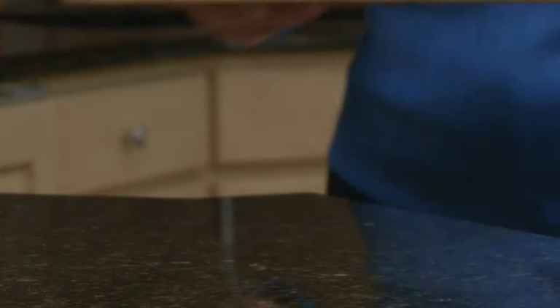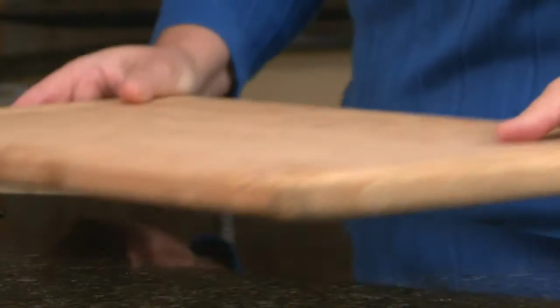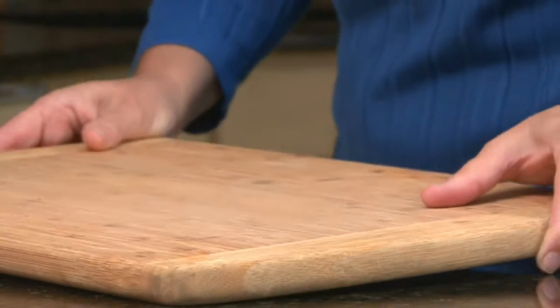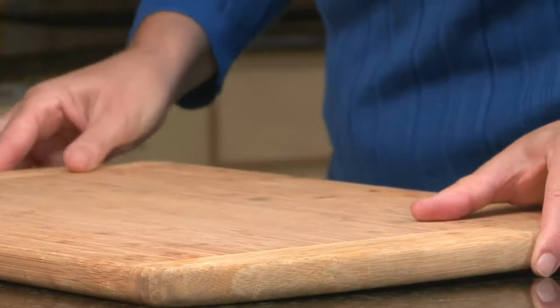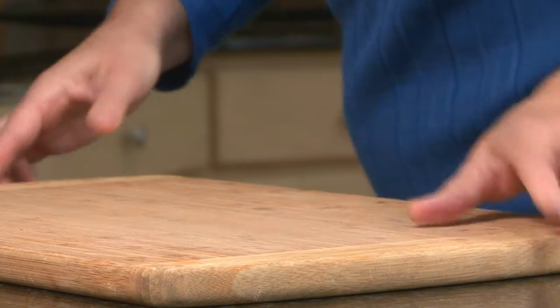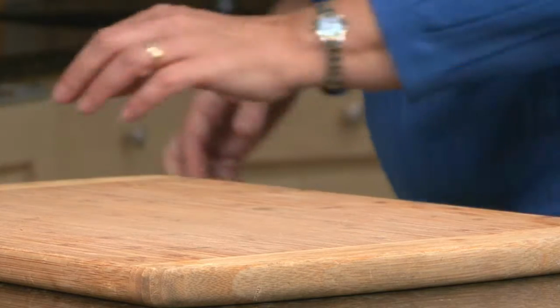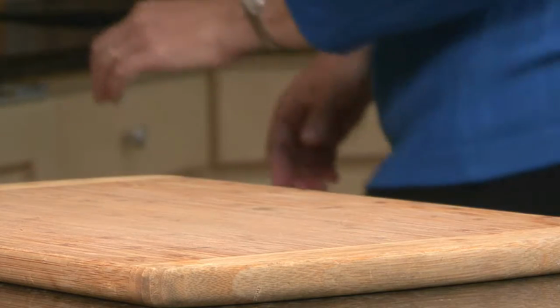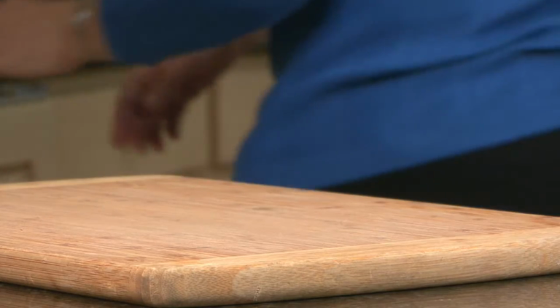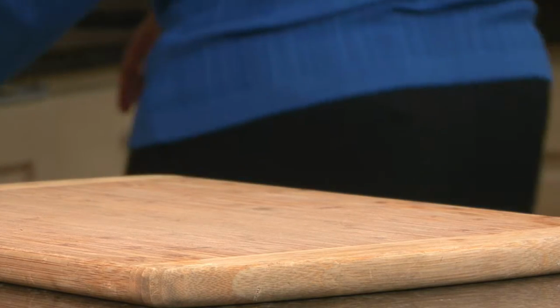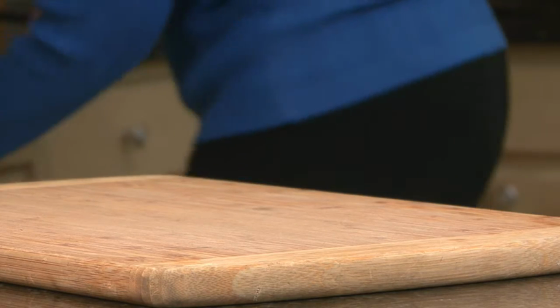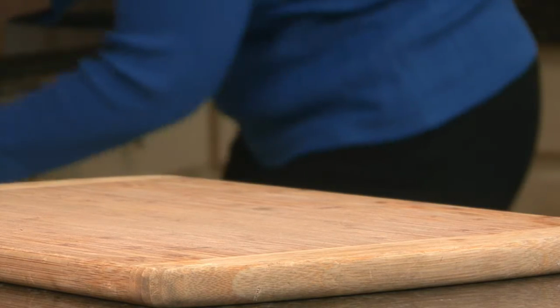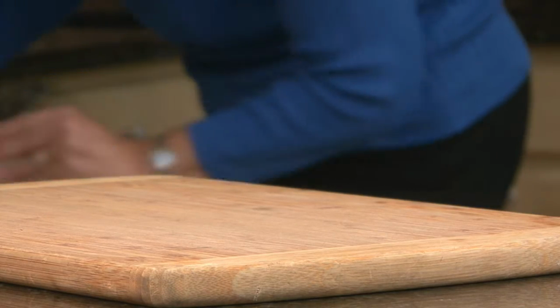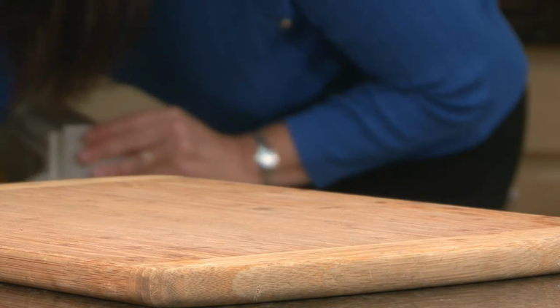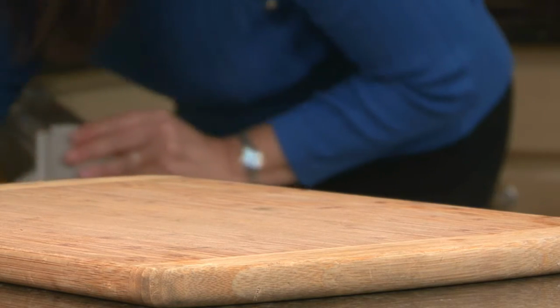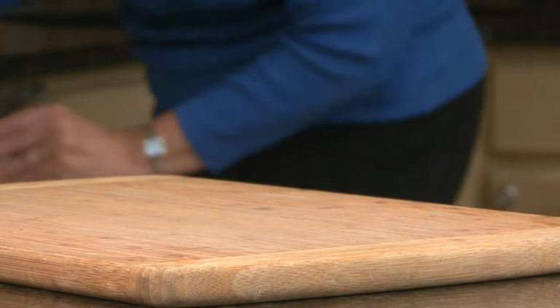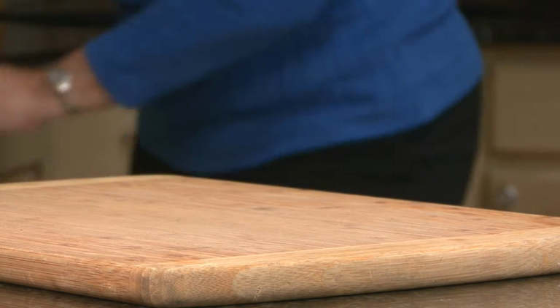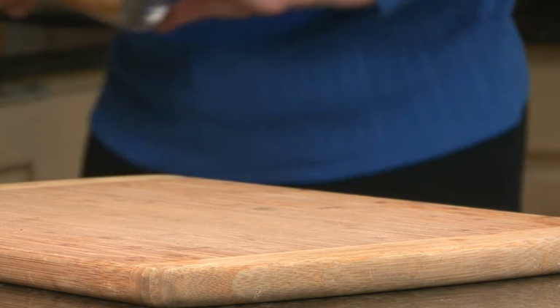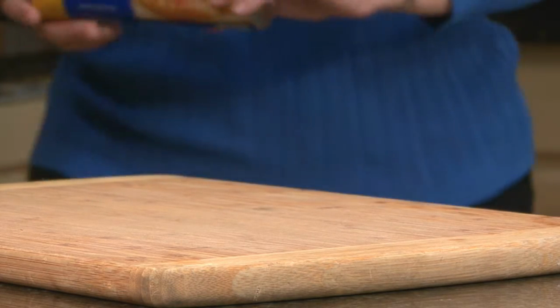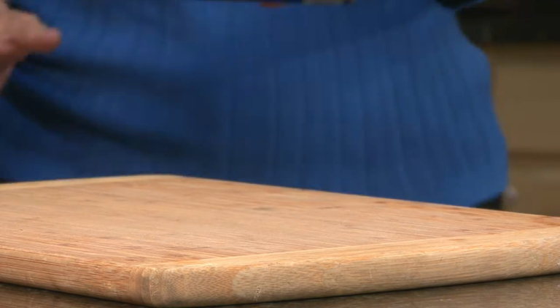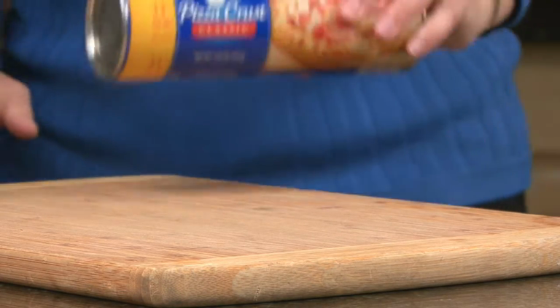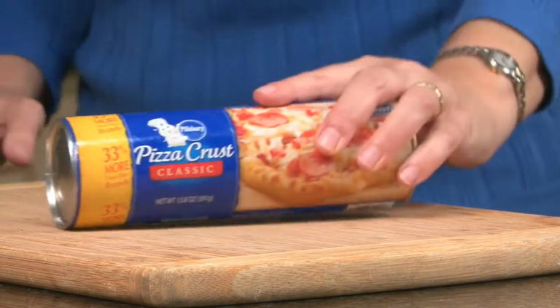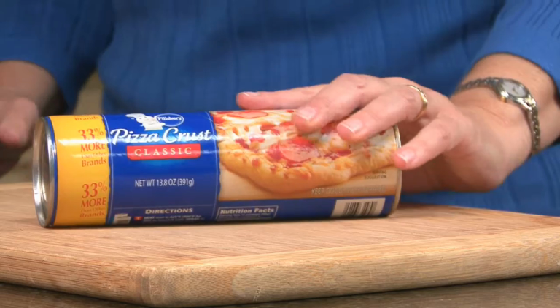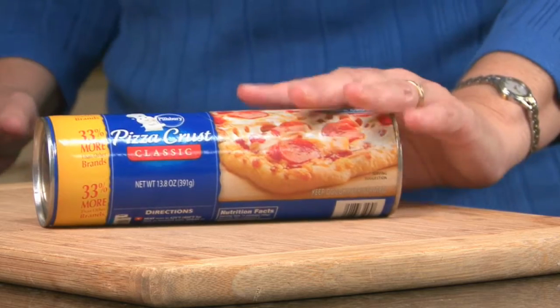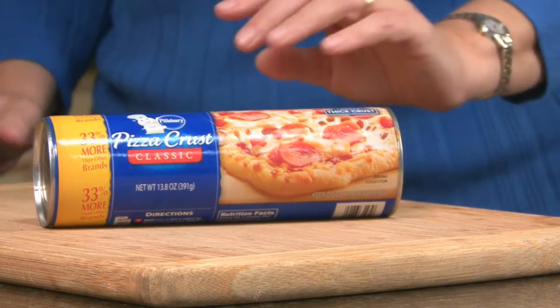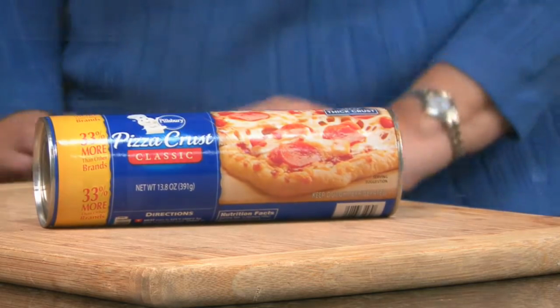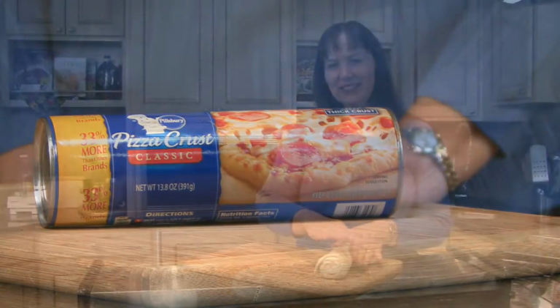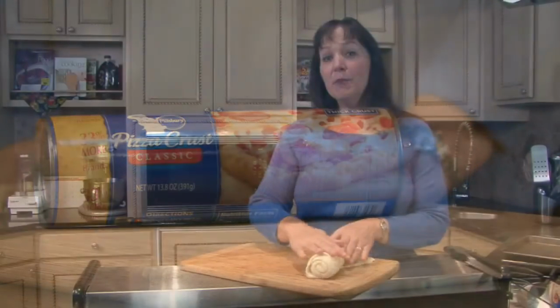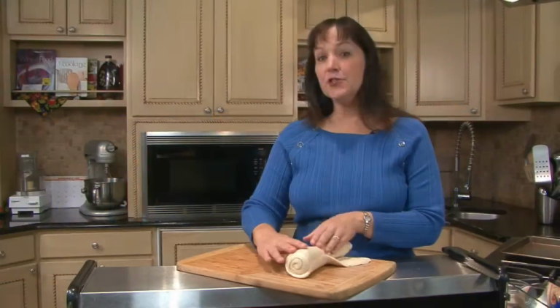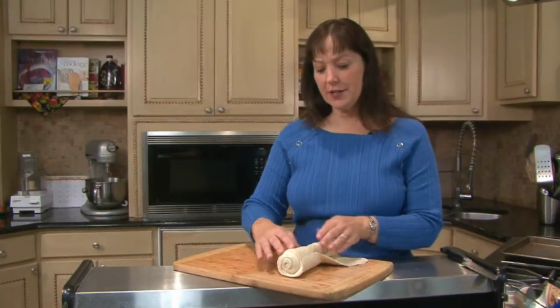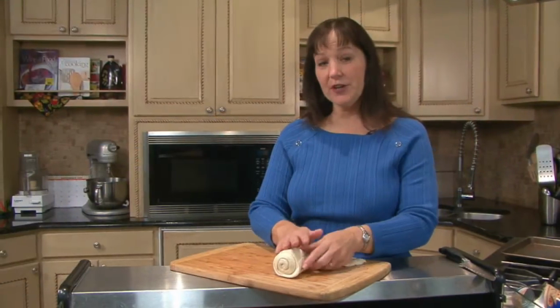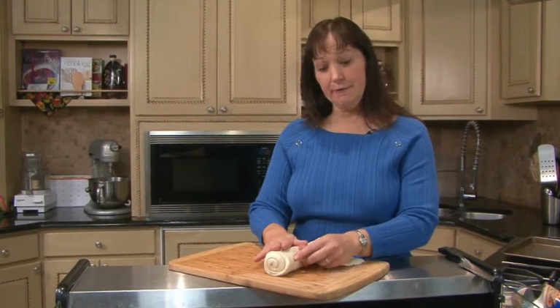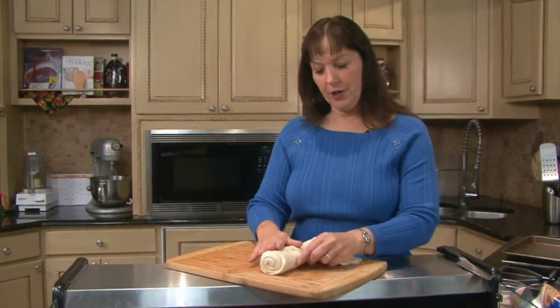Never made pretzels before? Relax, this one's easy. And here's the secret to why these pretzels are so easy — it's refrigerated pizza dough. Most of the work is already done for you.